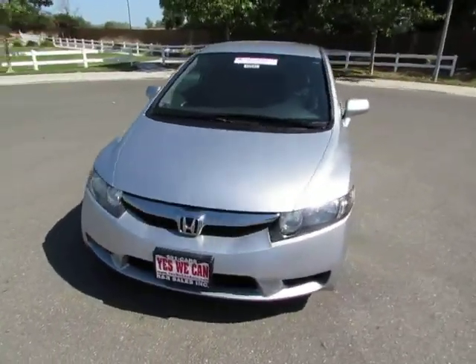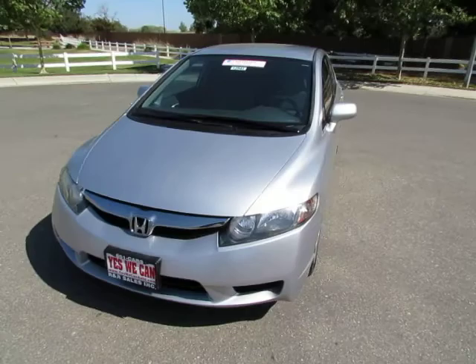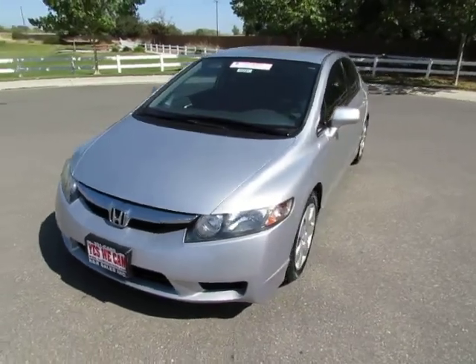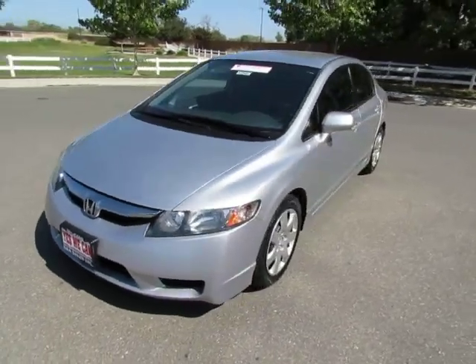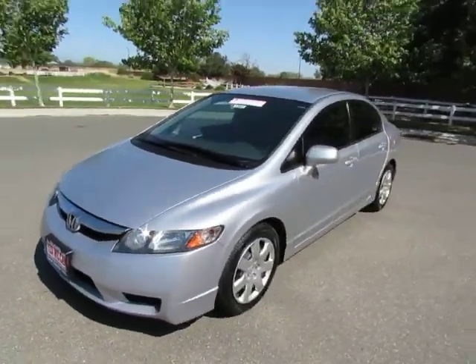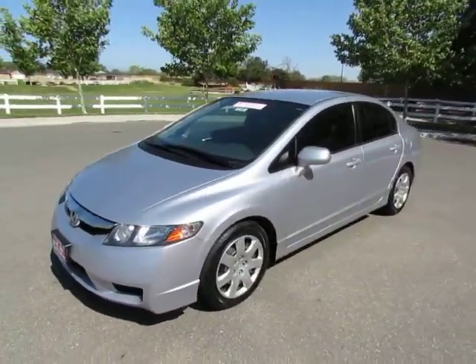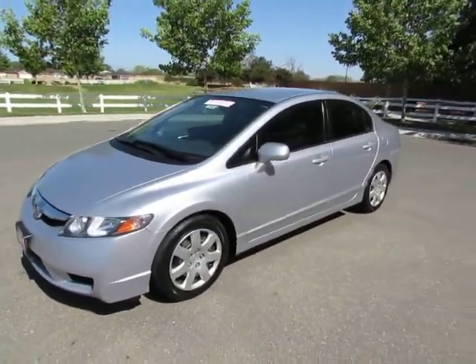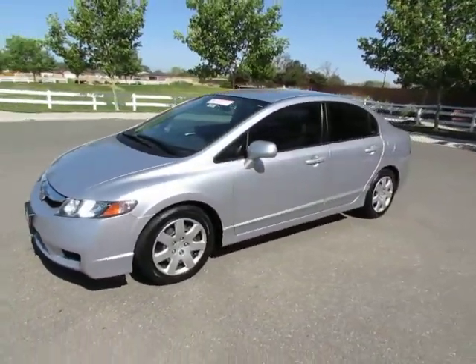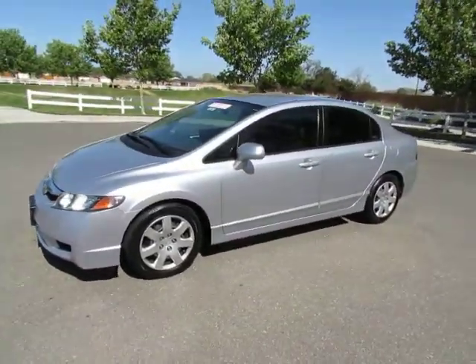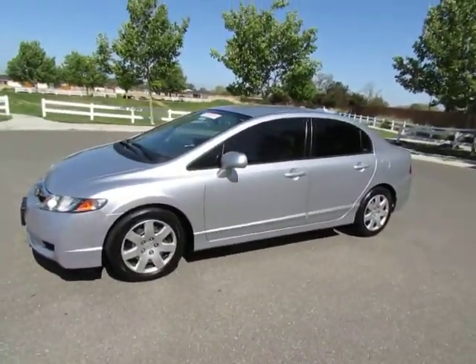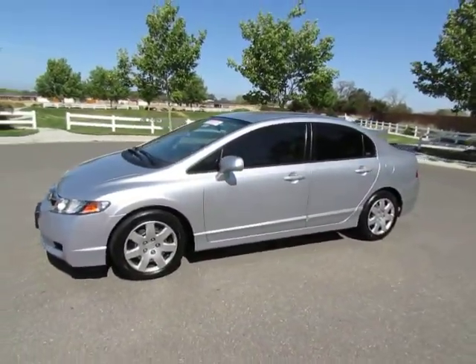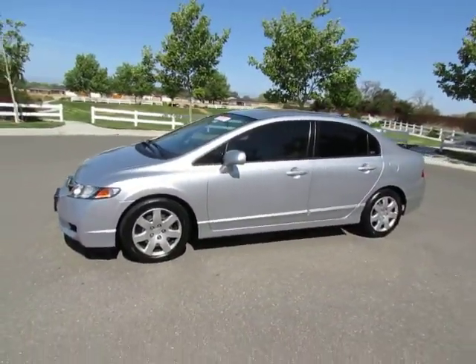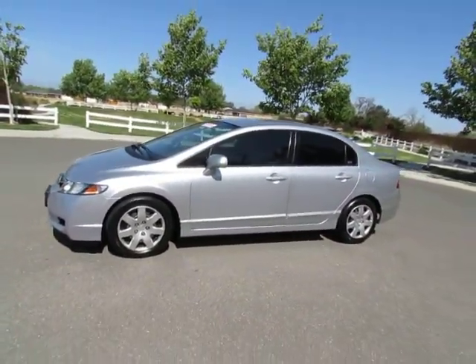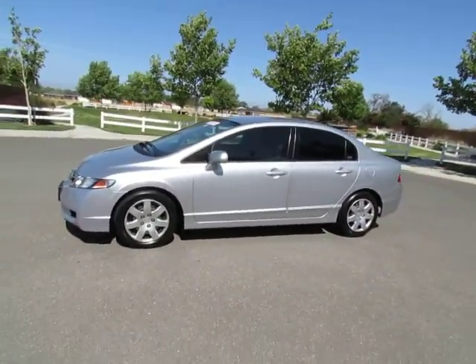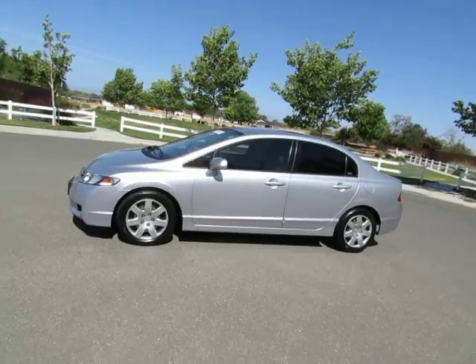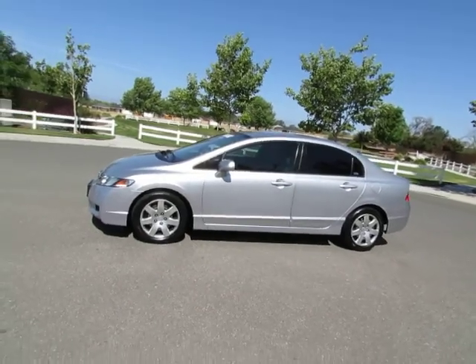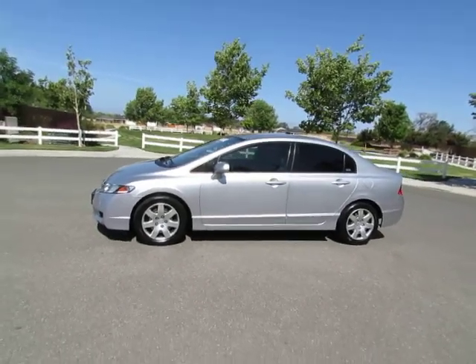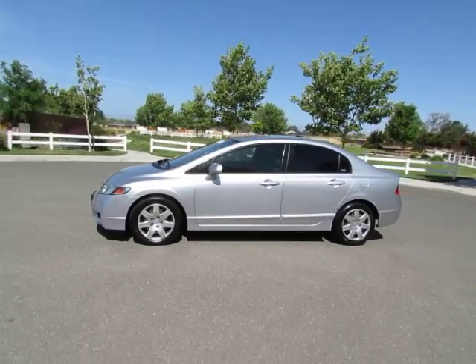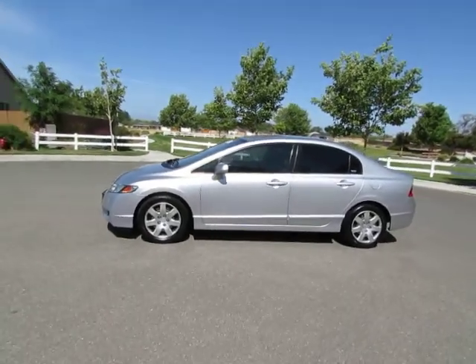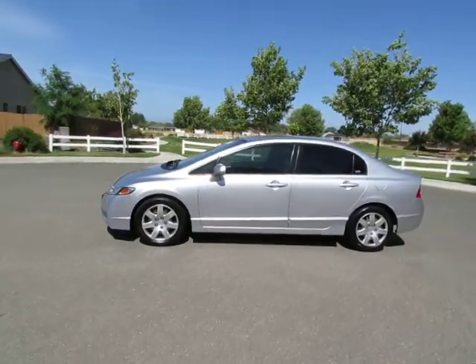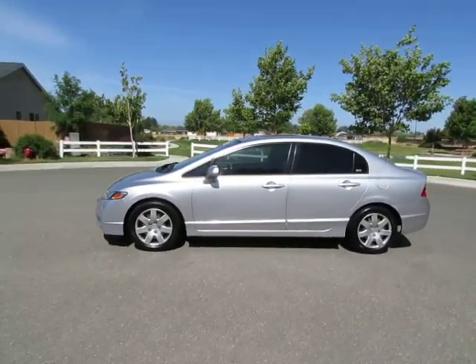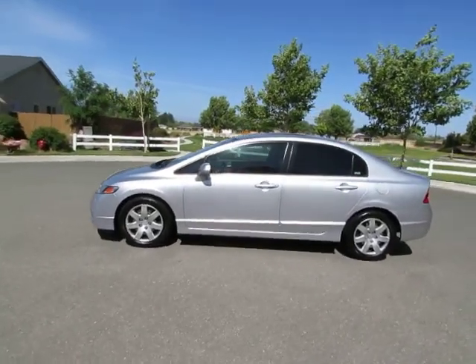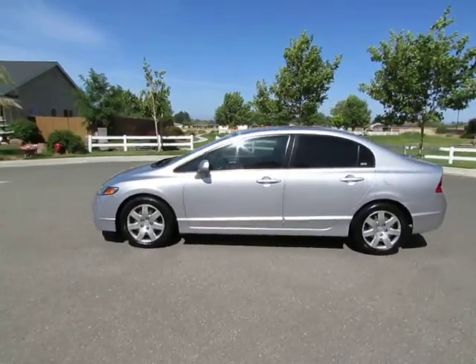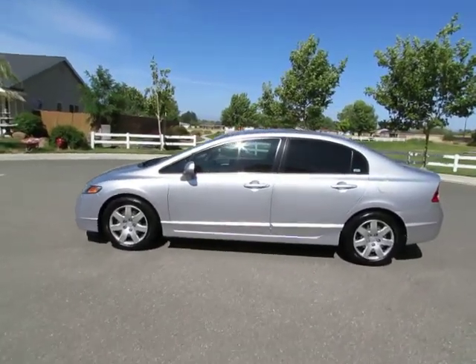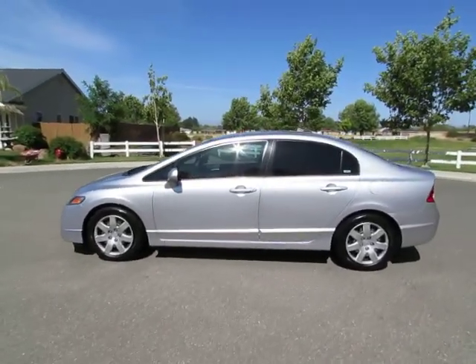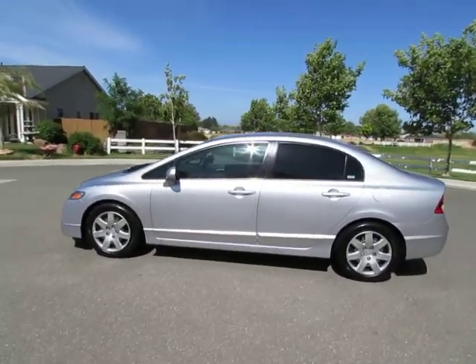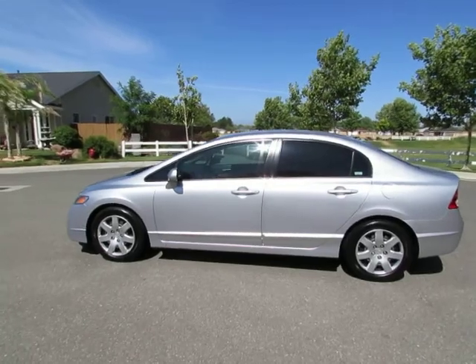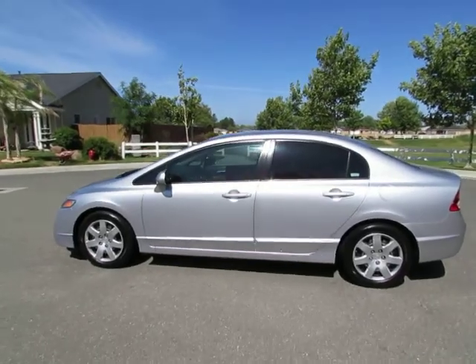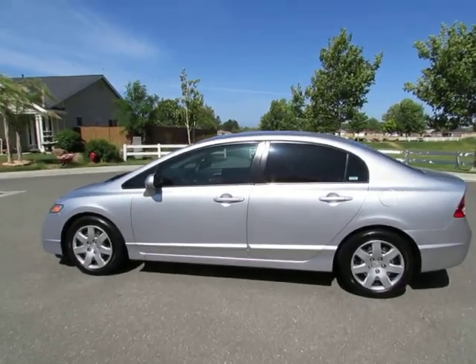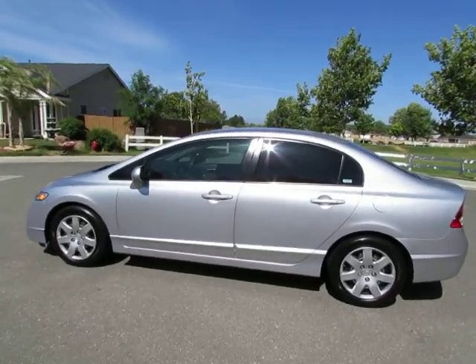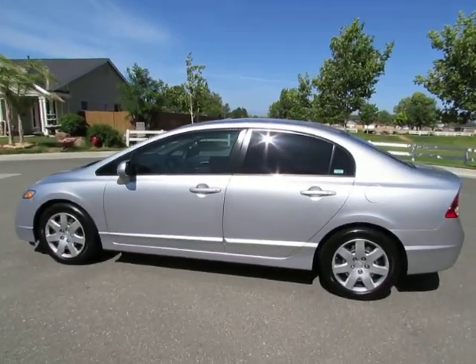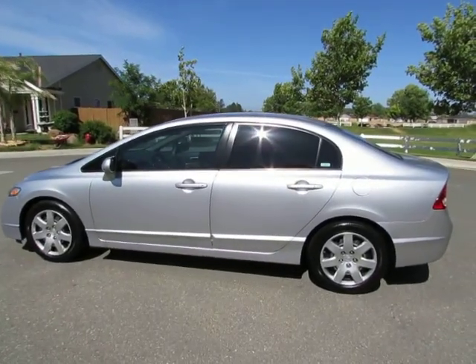R&R Sales Incorporated has an A-plus rating with the Better Business Bureau, so buy with confidence. See this vehicle and hundreds more at www.yeswecanauto.com or call toll-free 877-857-CARS to speak with one of our low-pressure sales staff.